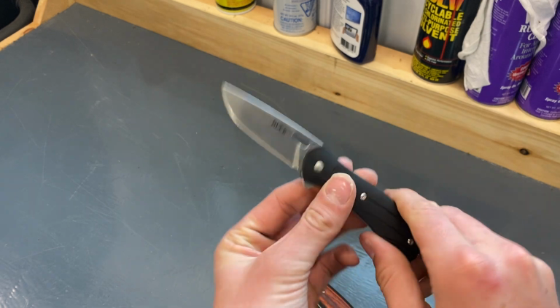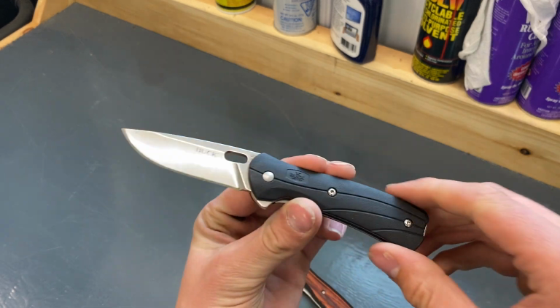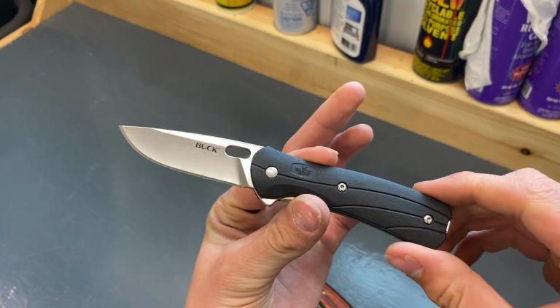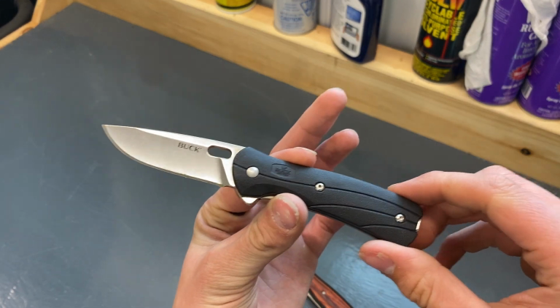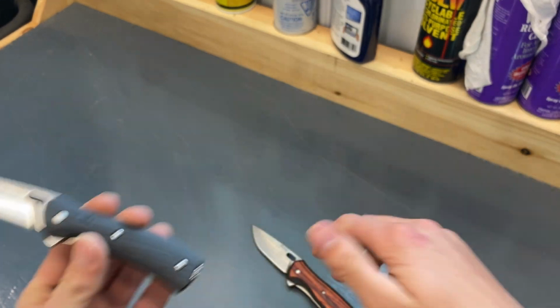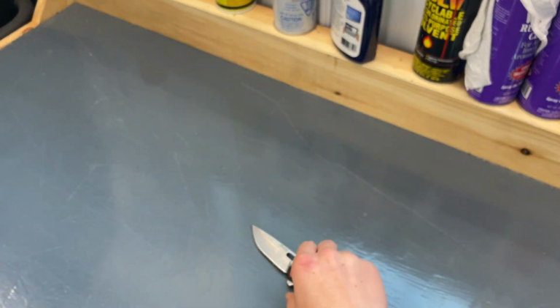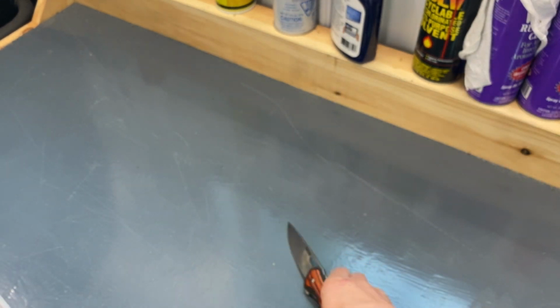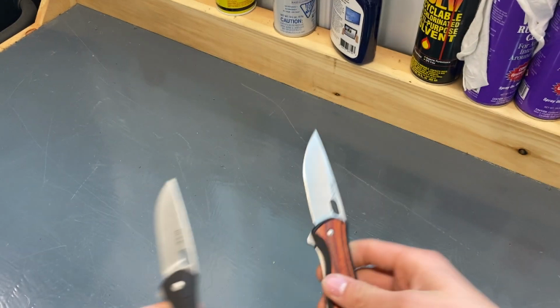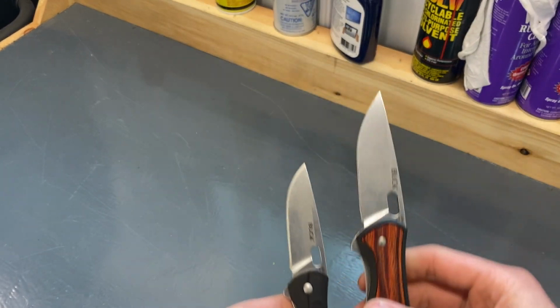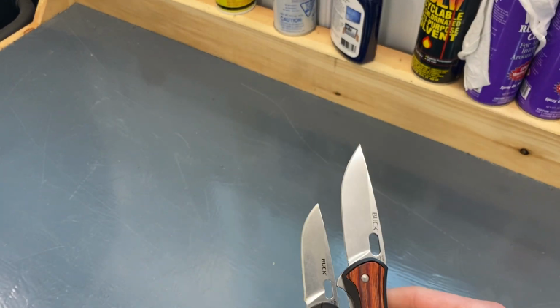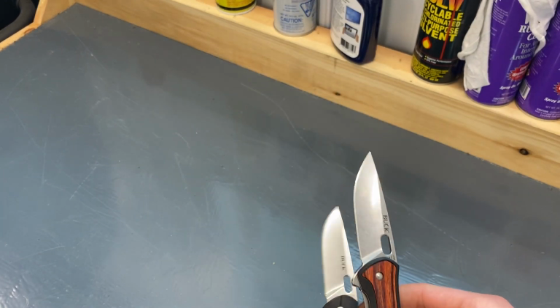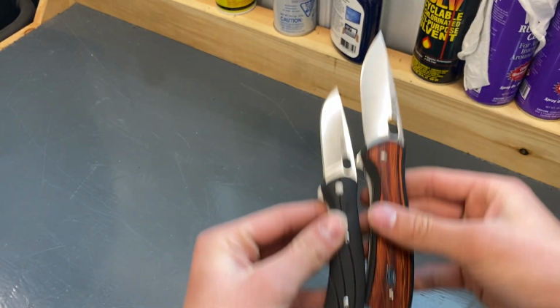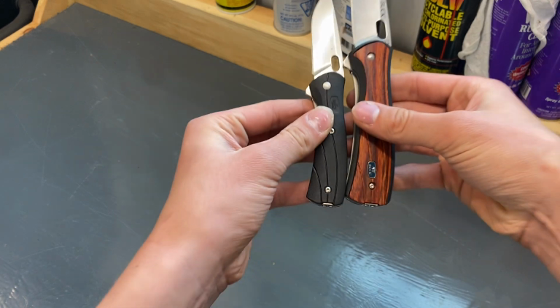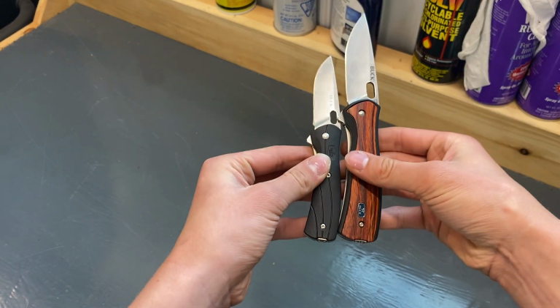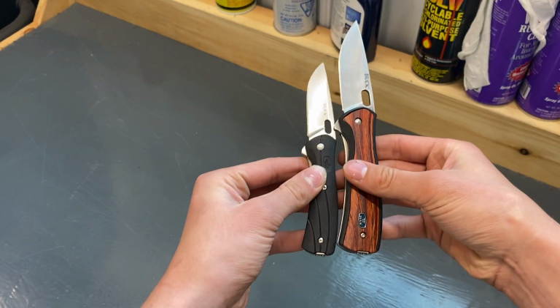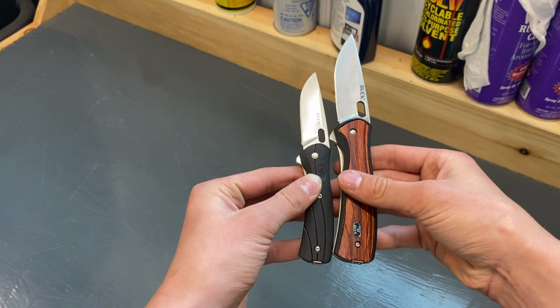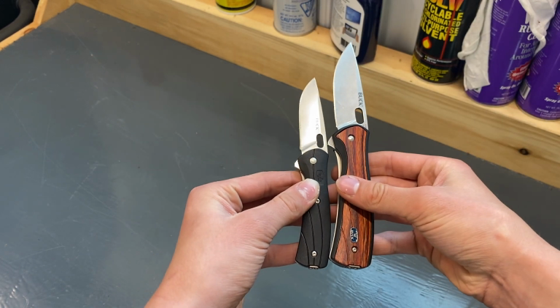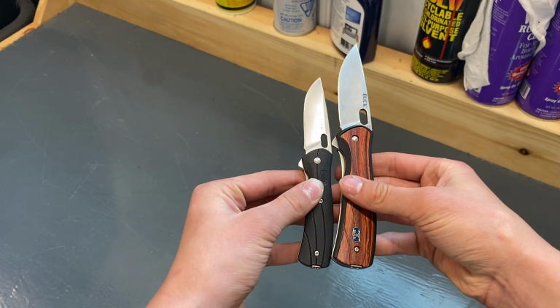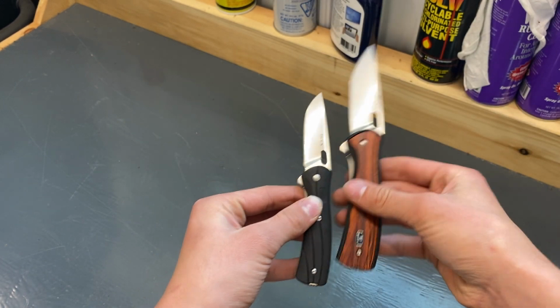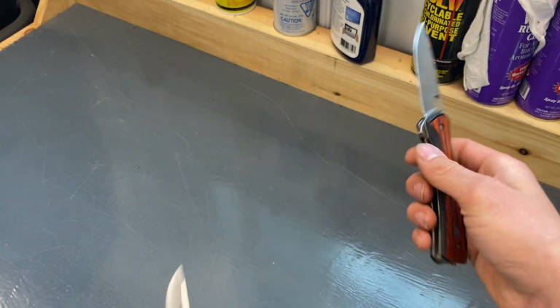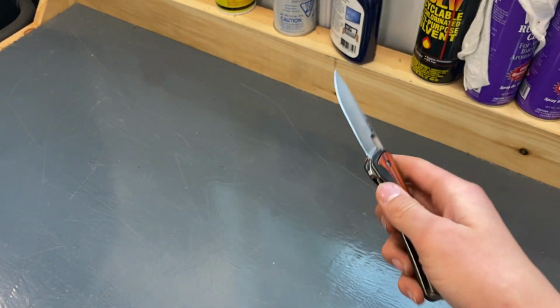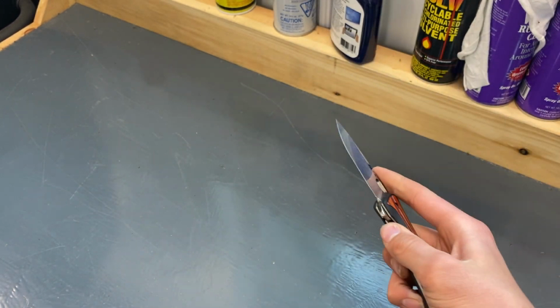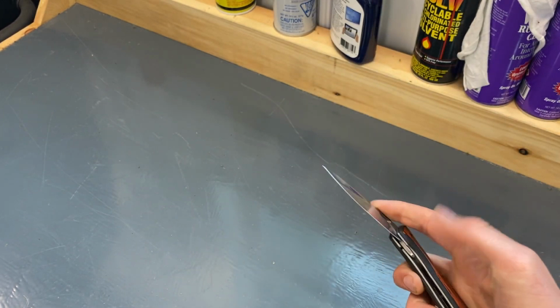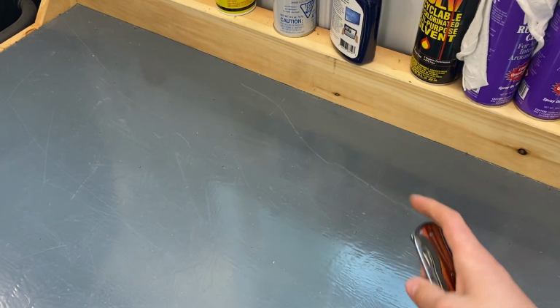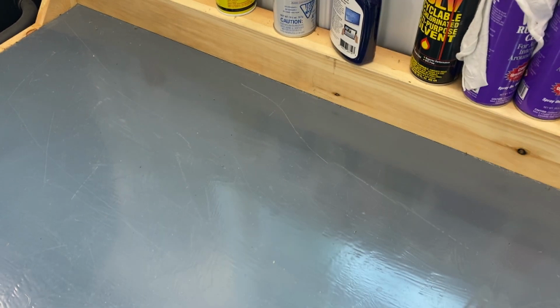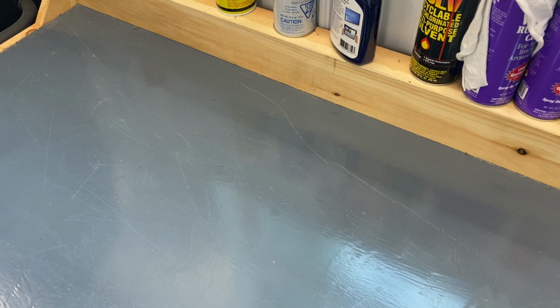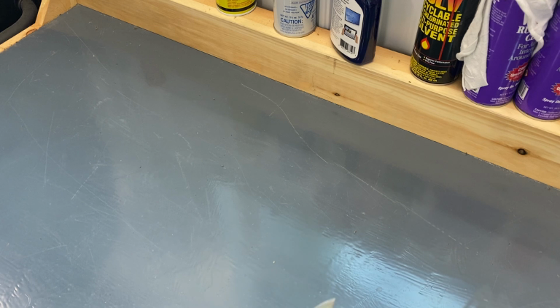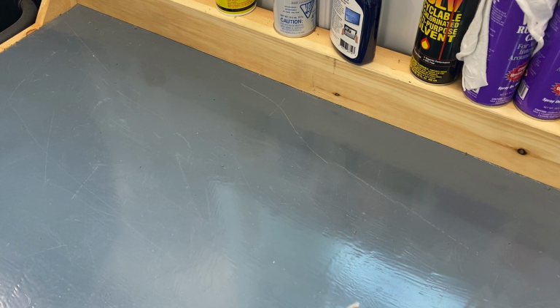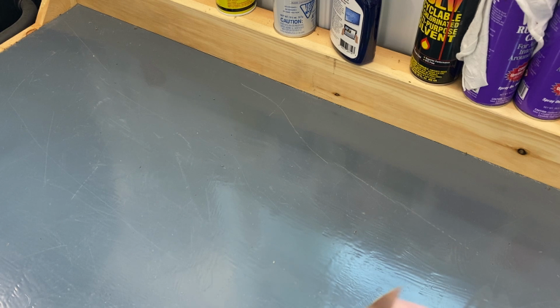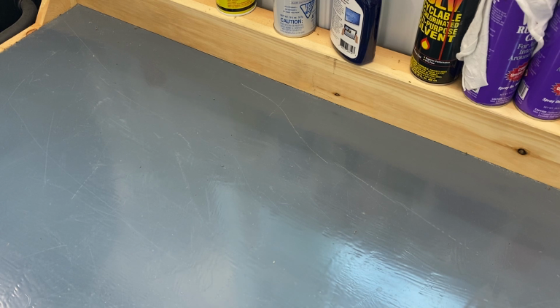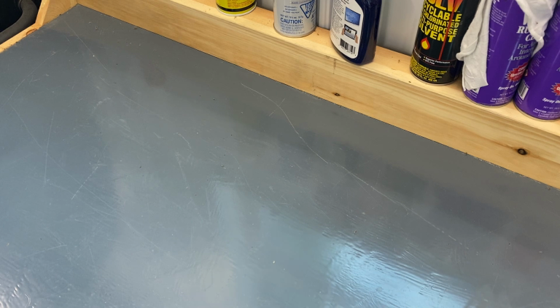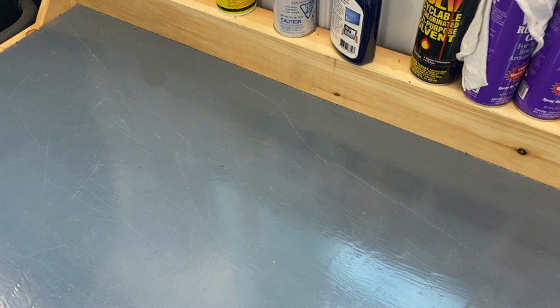Just like the 340, there's definitely a size difference. I'd rather have this knife though, and it is my knife now because I got it.